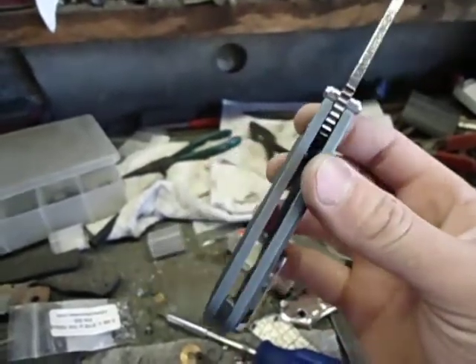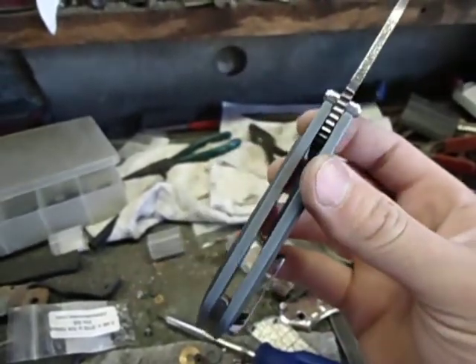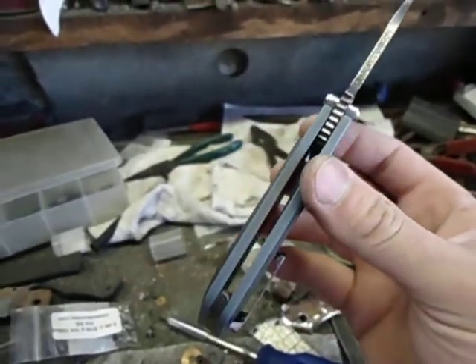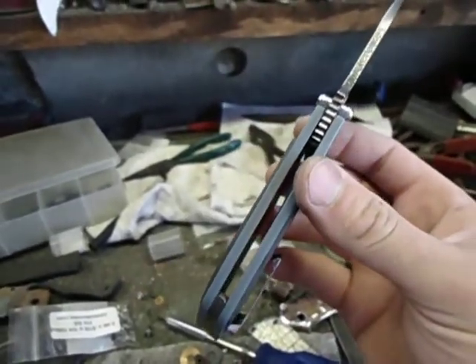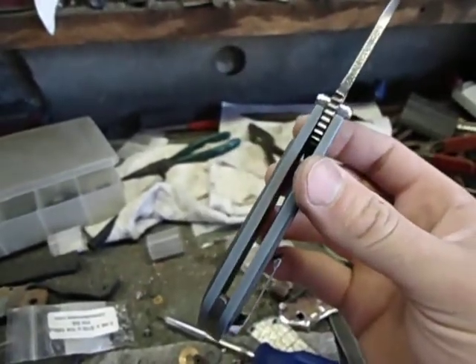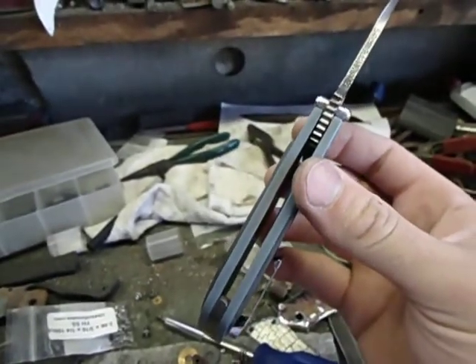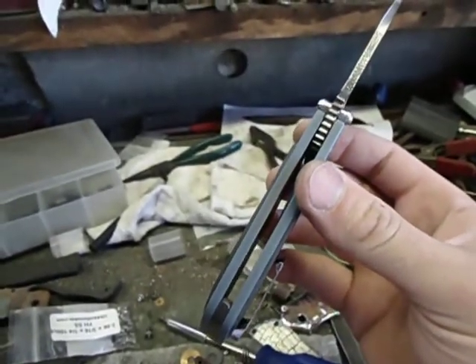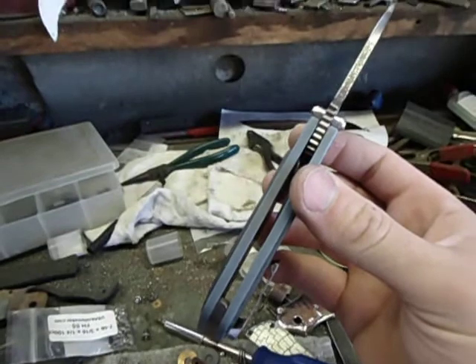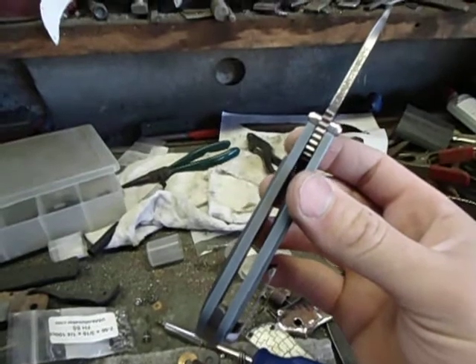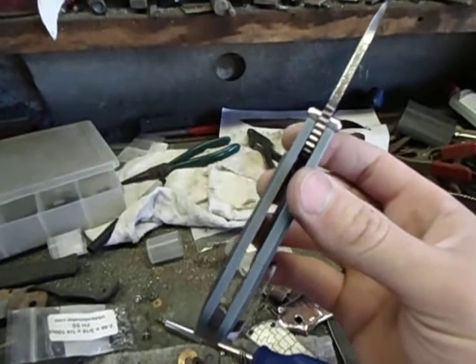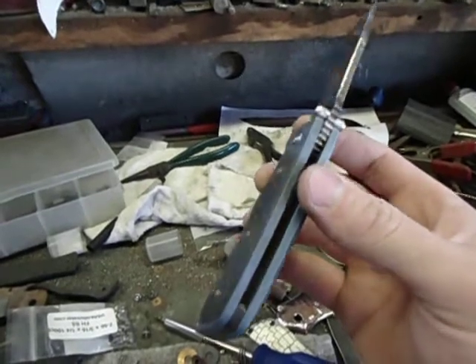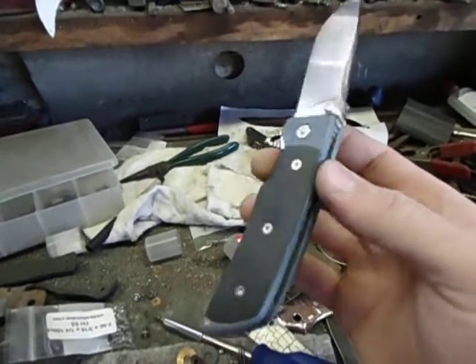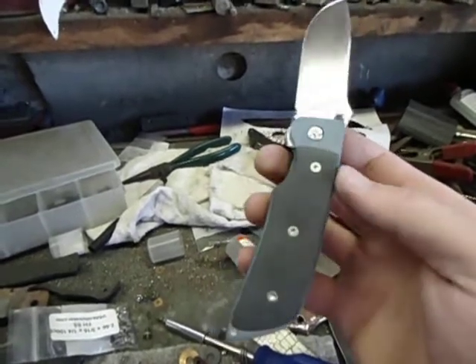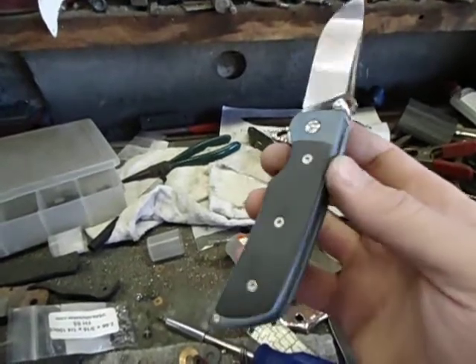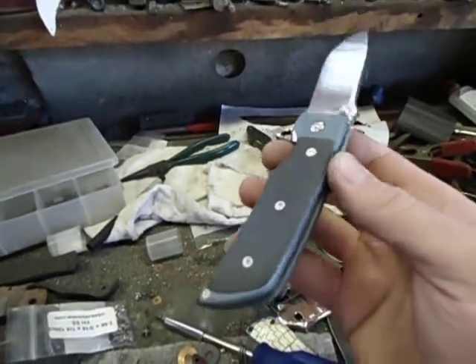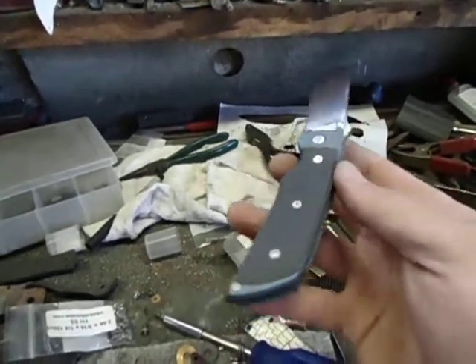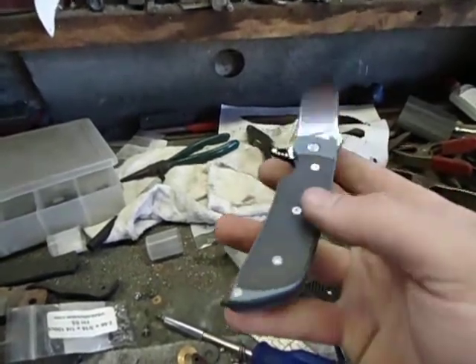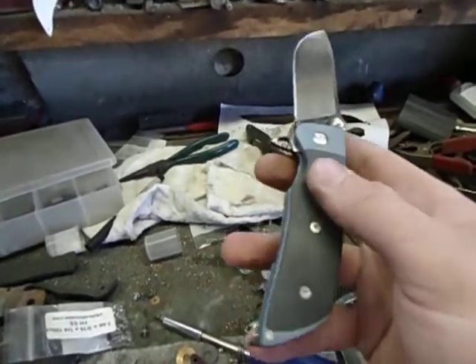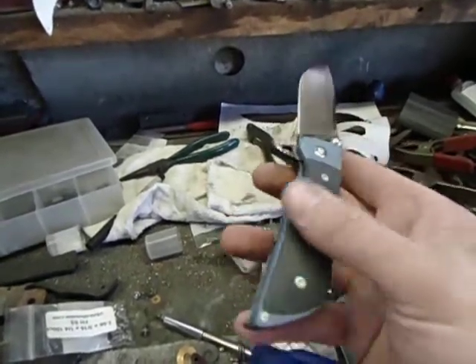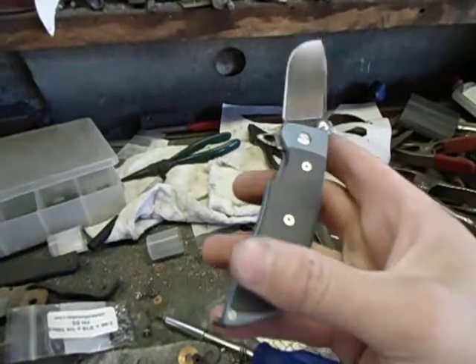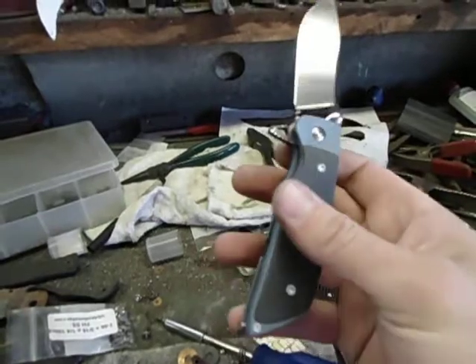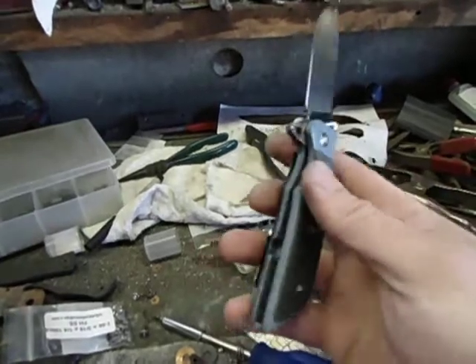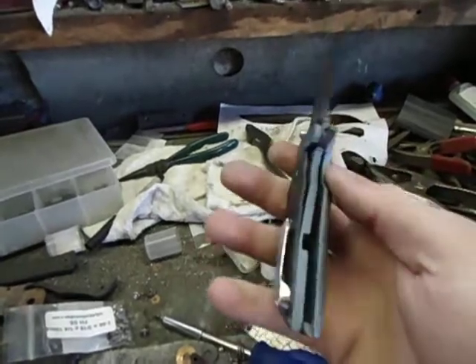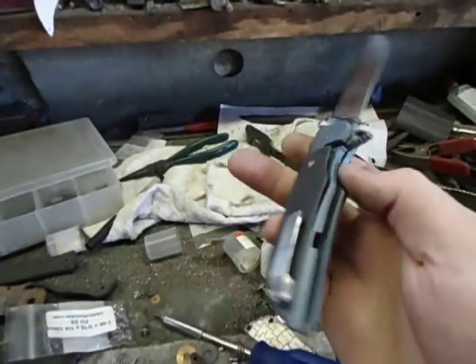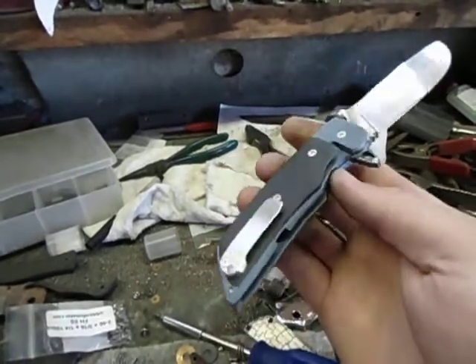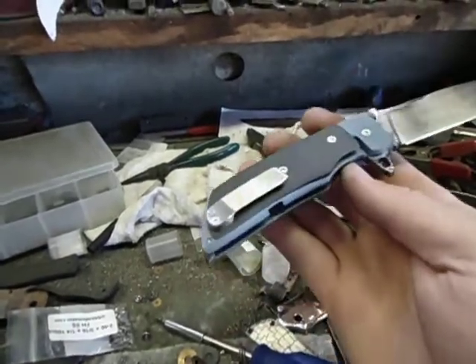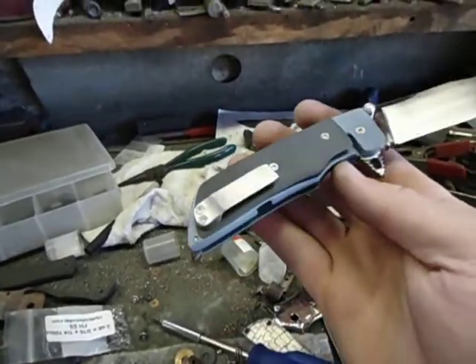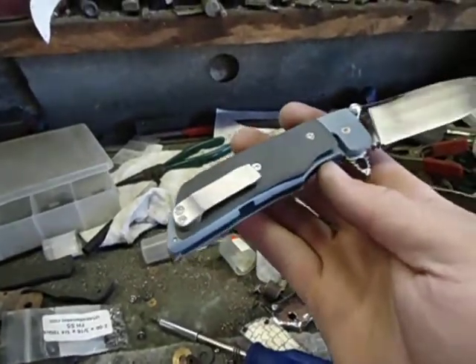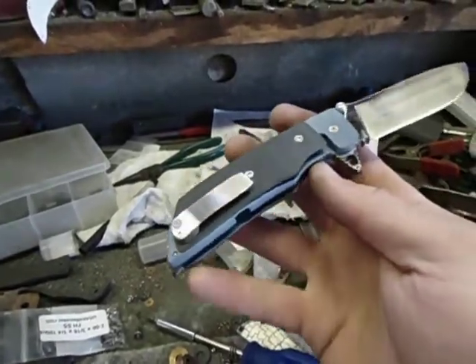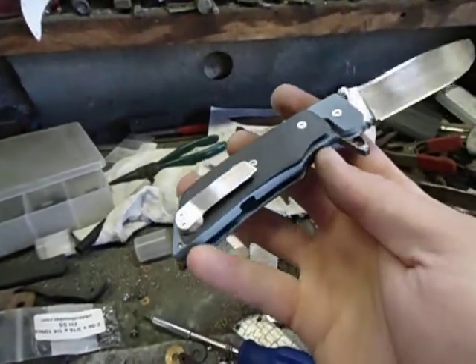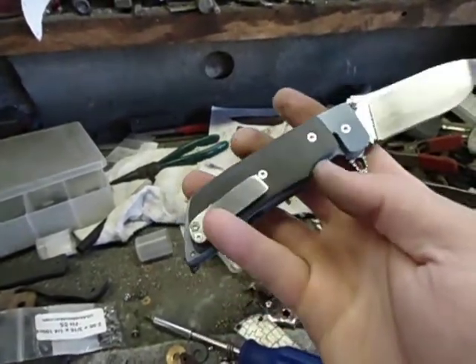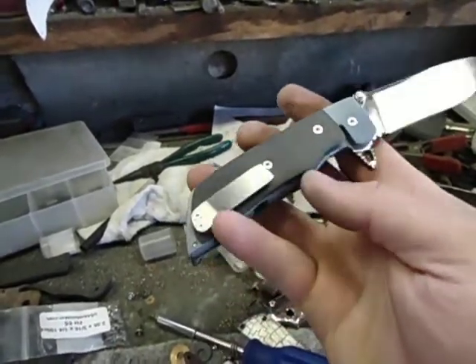Titanium frame lock. They're anodized and bead blasted. These are micarta overlays — that's not something I normally do, but okay. You give the people what they want.